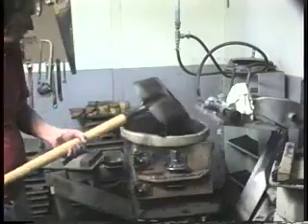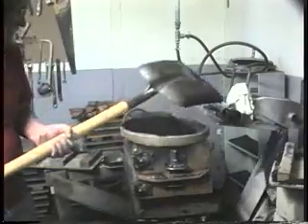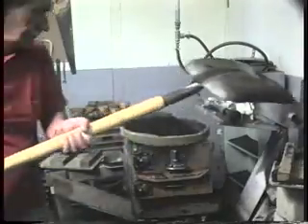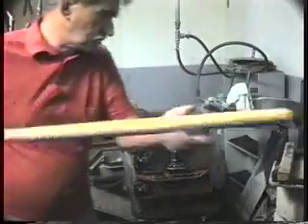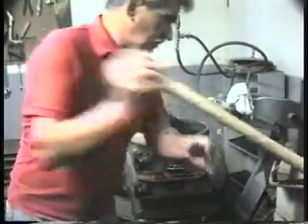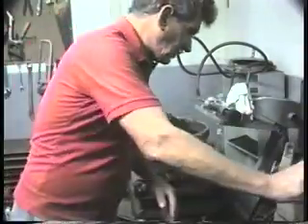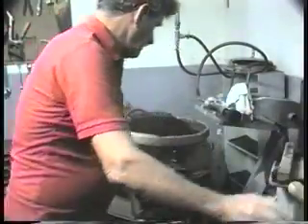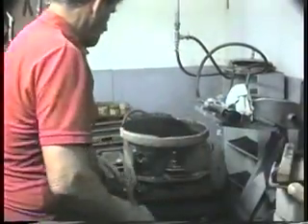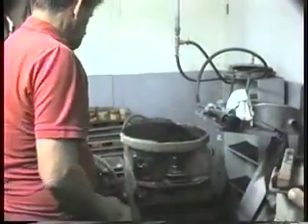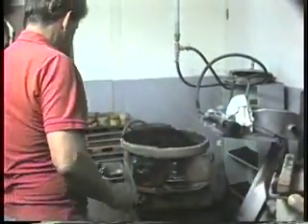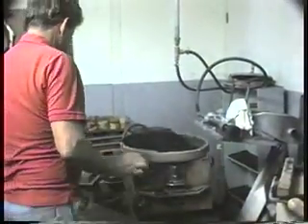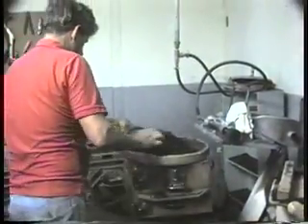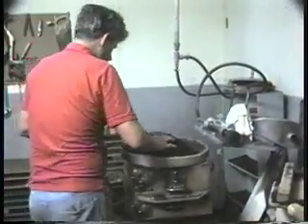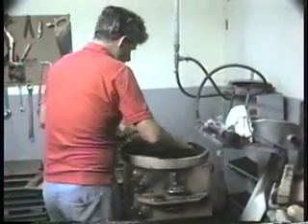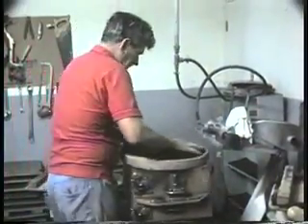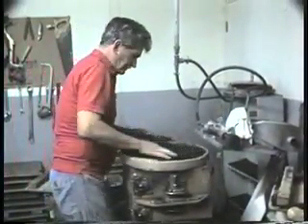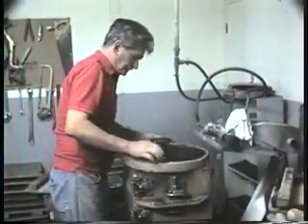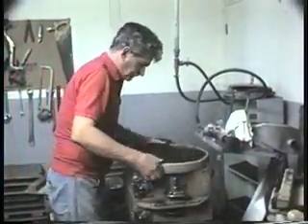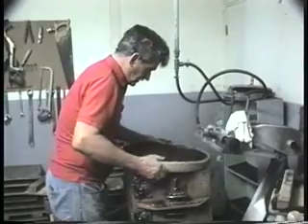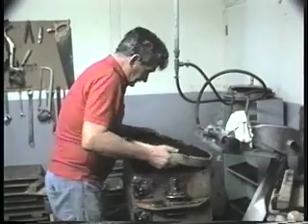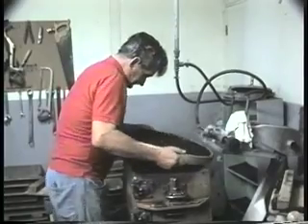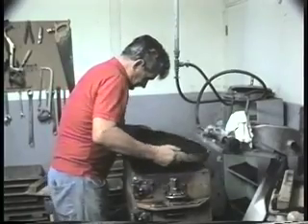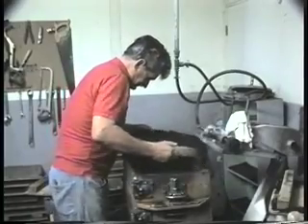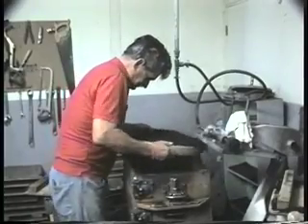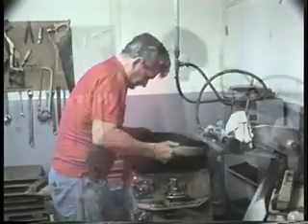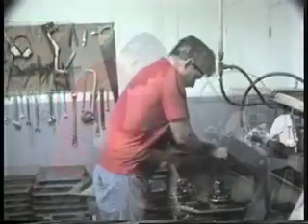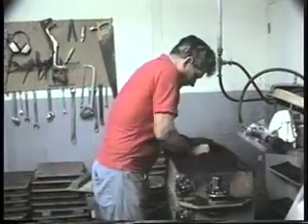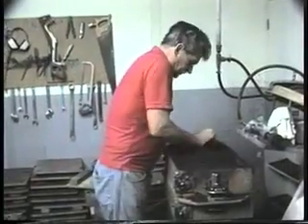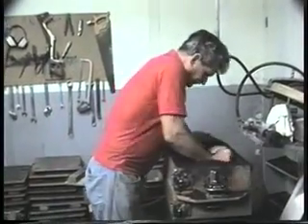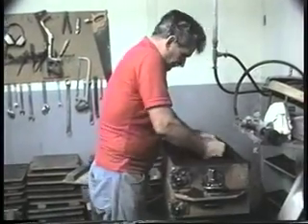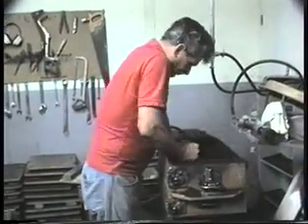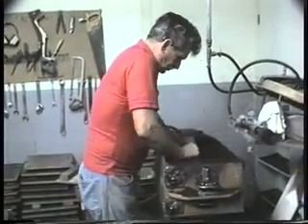To make the top half of the mold, or cope, he repeats the process: parting dust, riddling facing sand, and compacting backup sand.